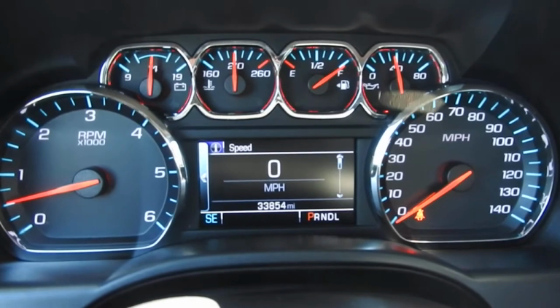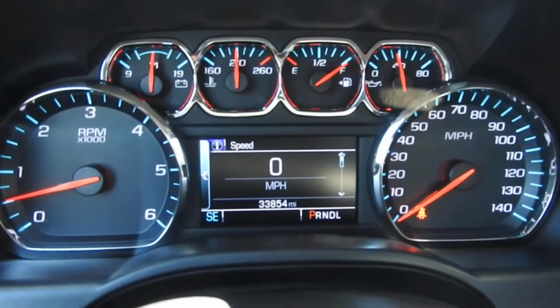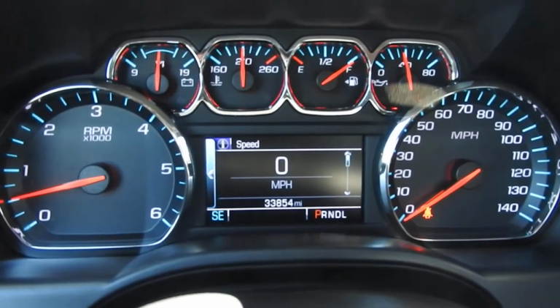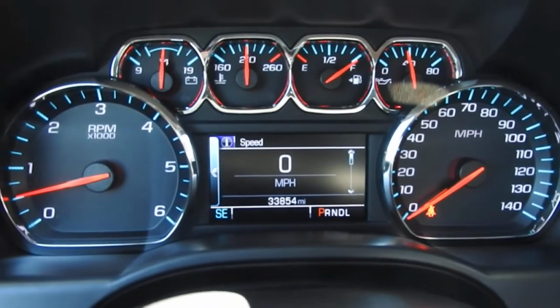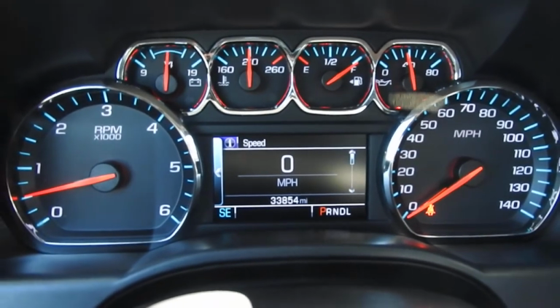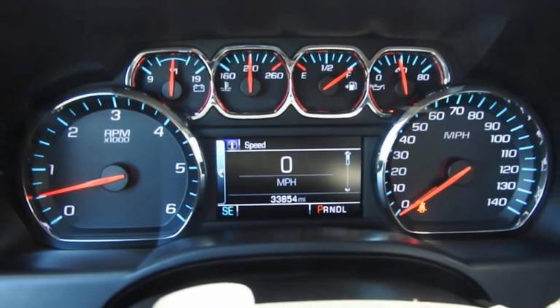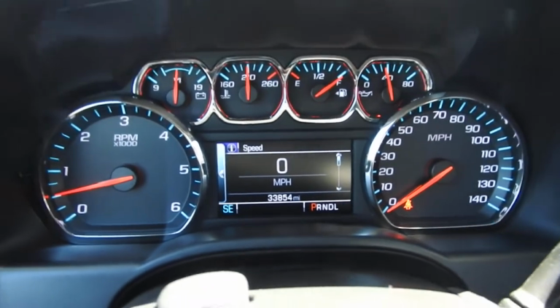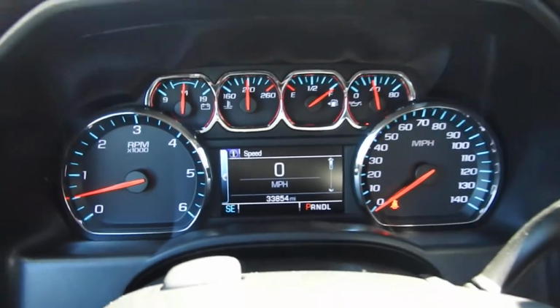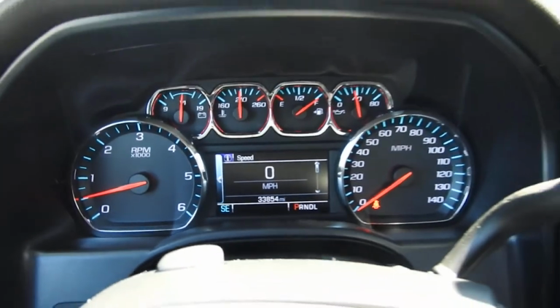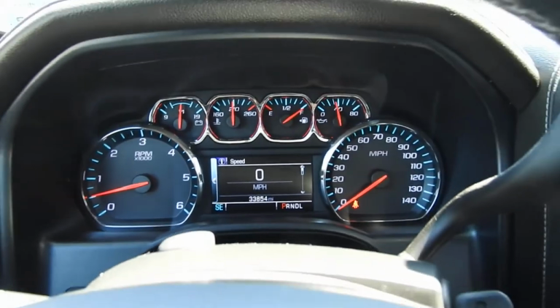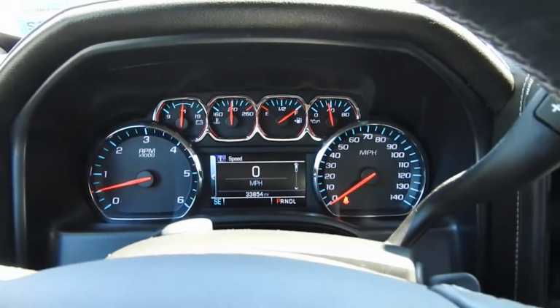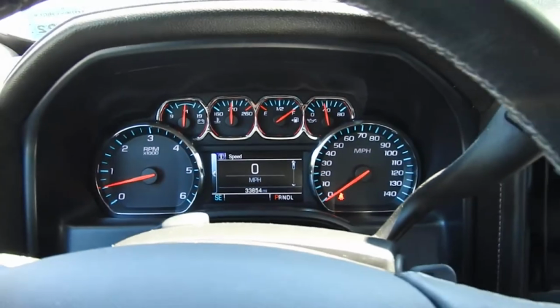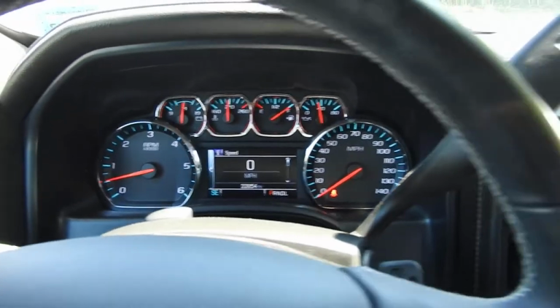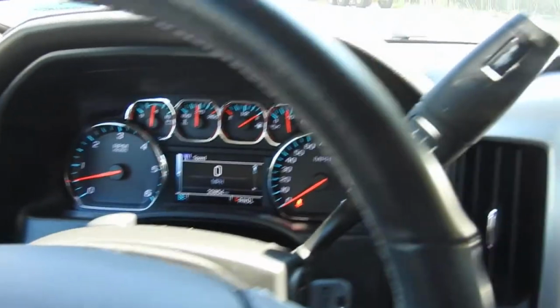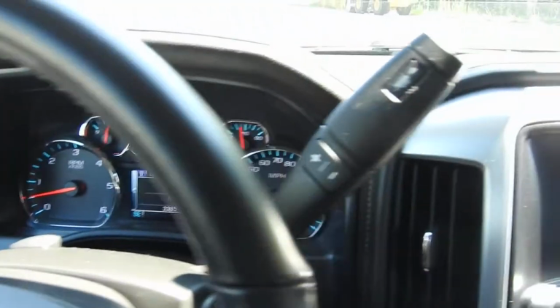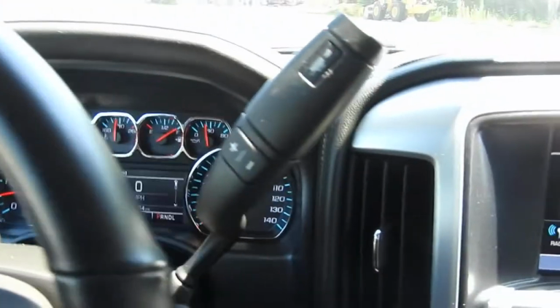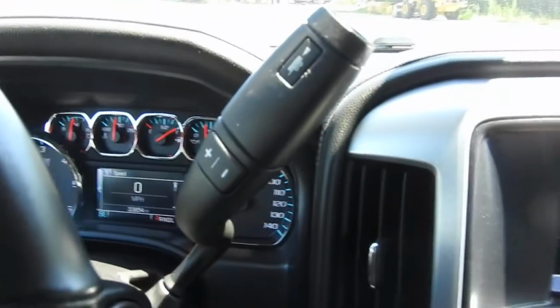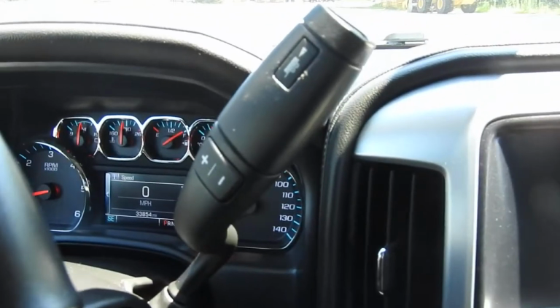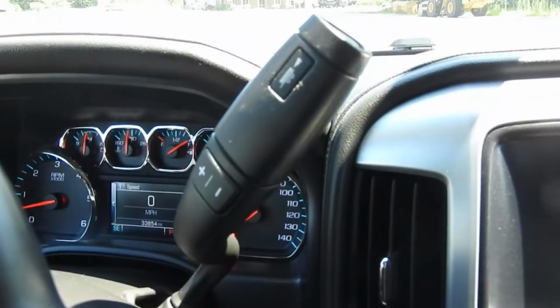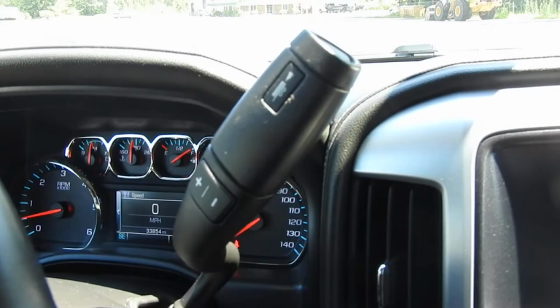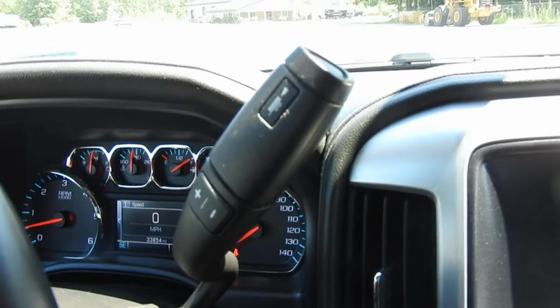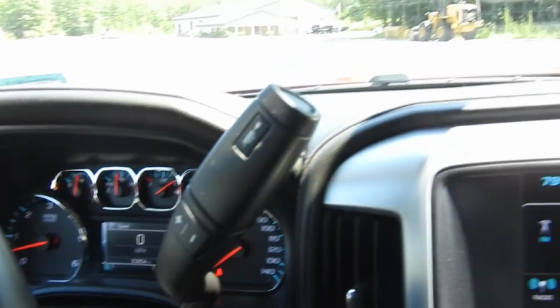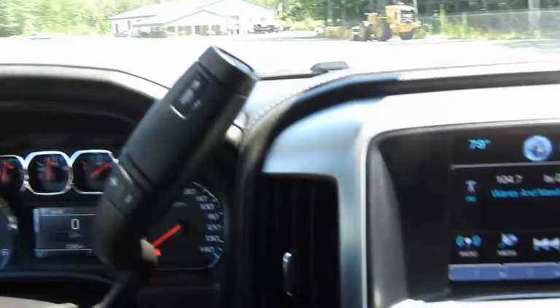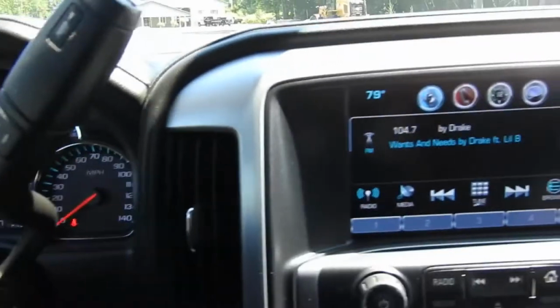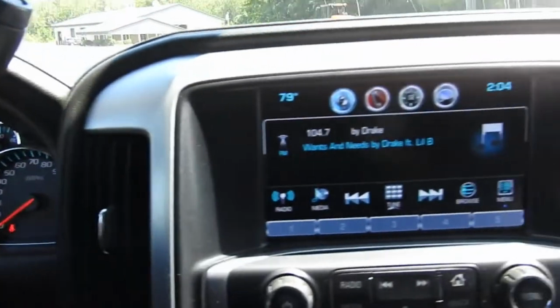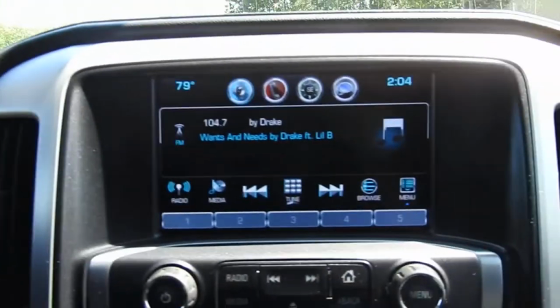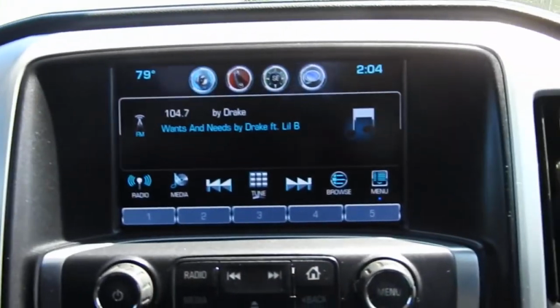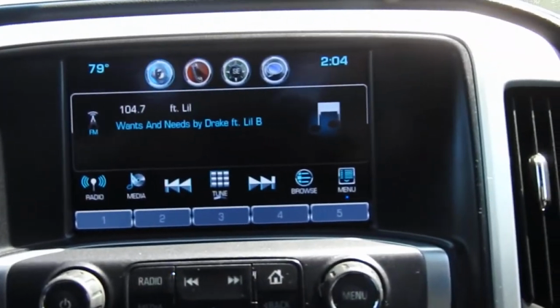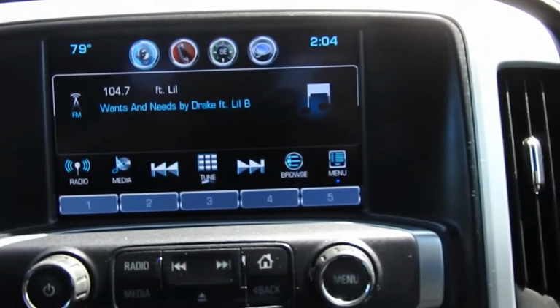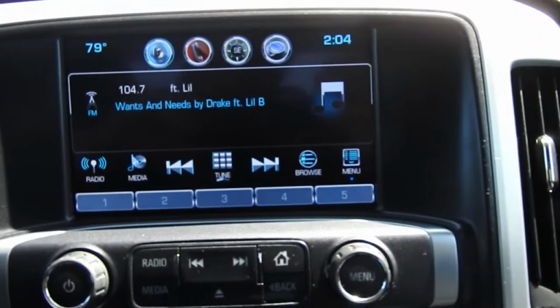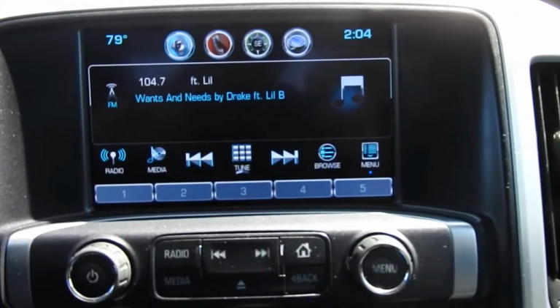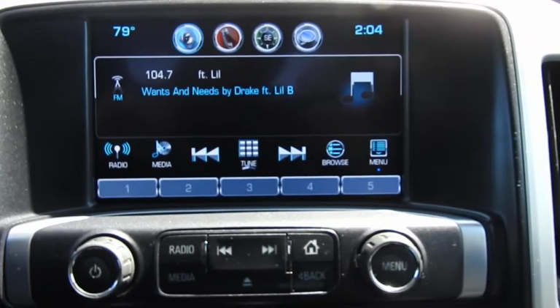You've got 33,854 miles on this Sierra. You've got your column shifter with your manual tow haul mode, and you have your infotainment system here.